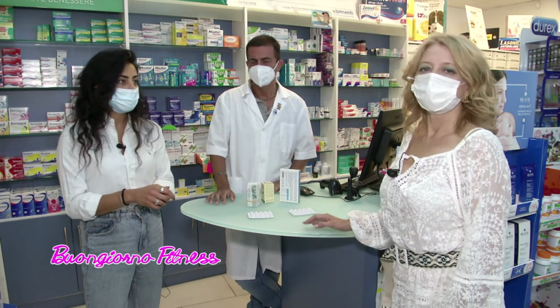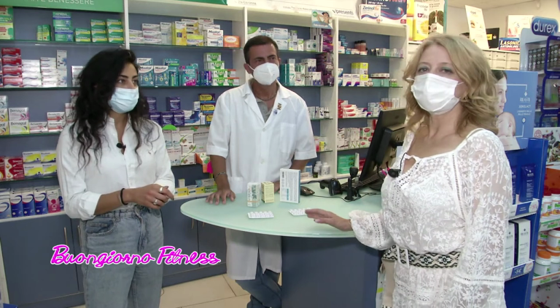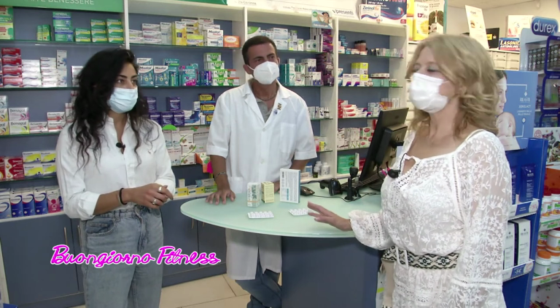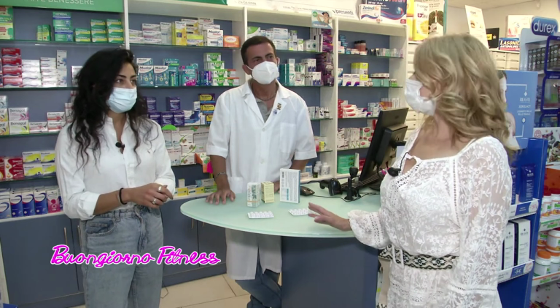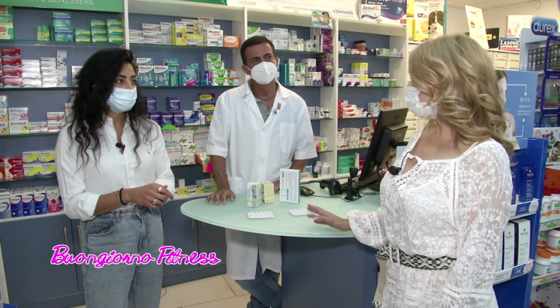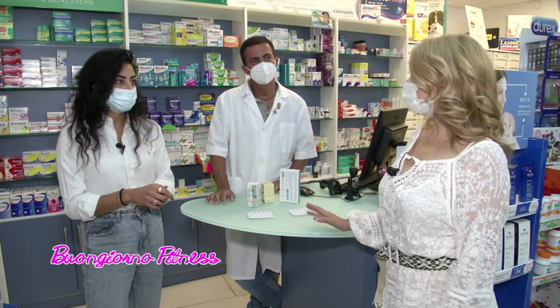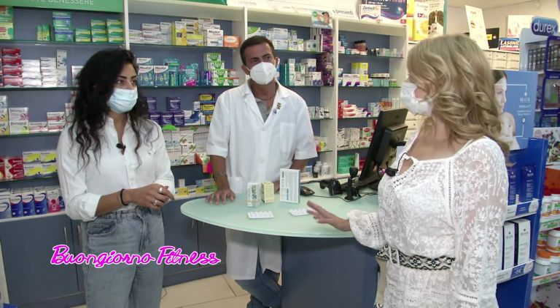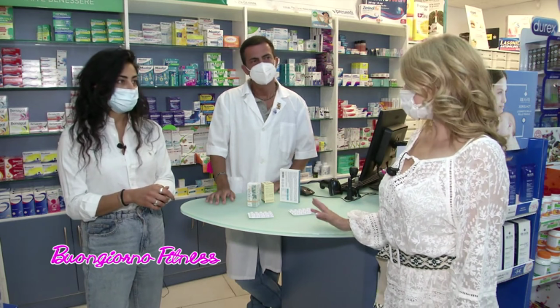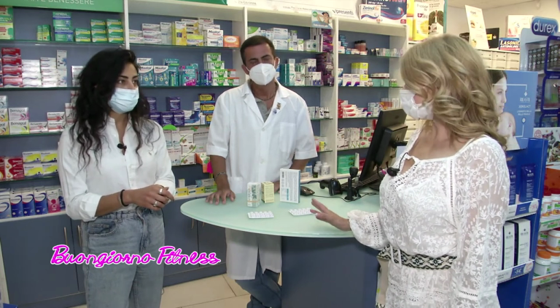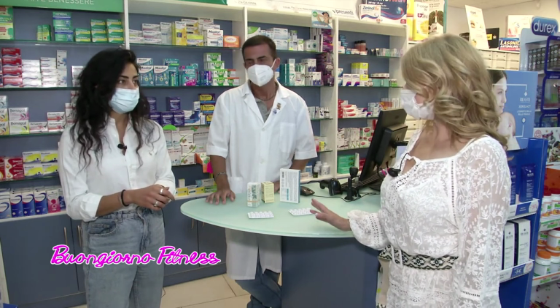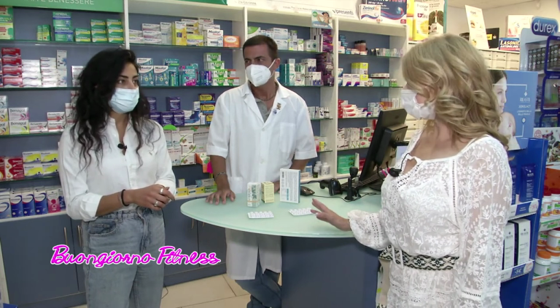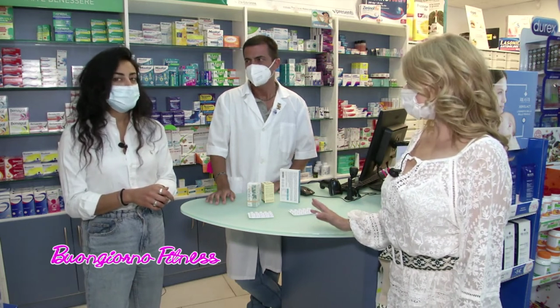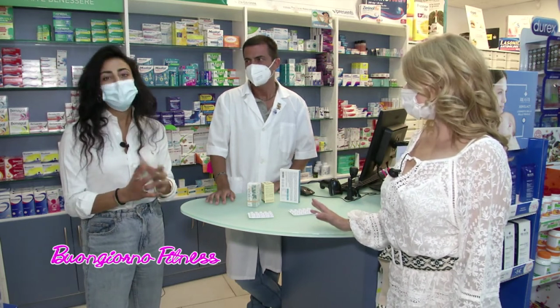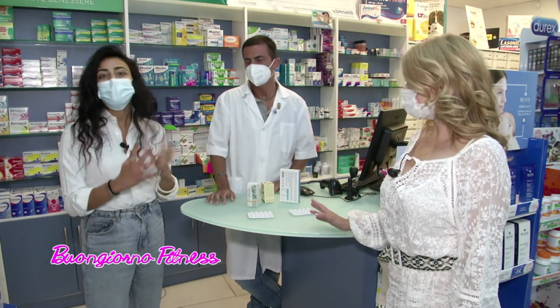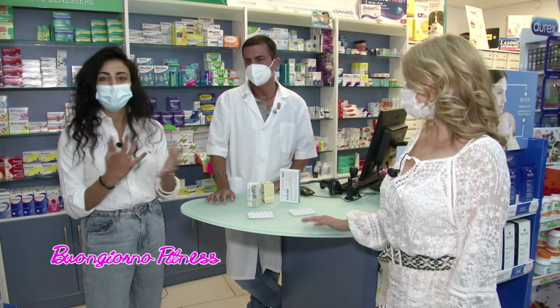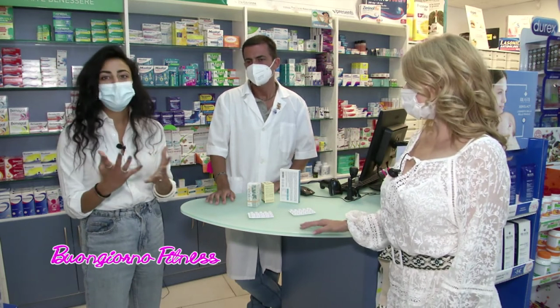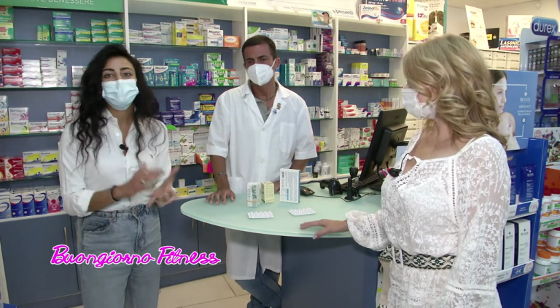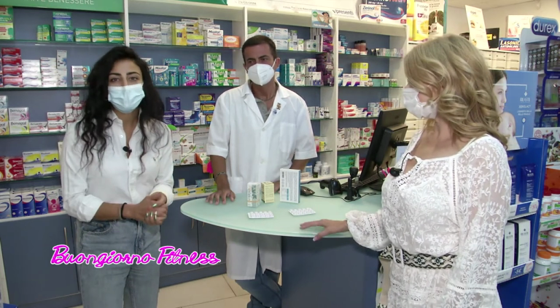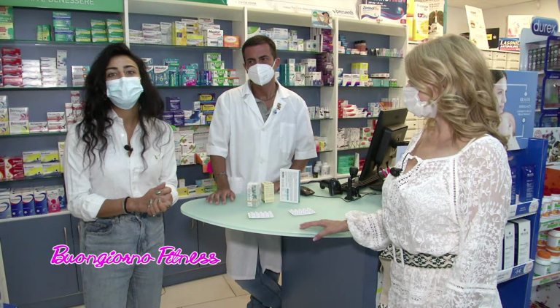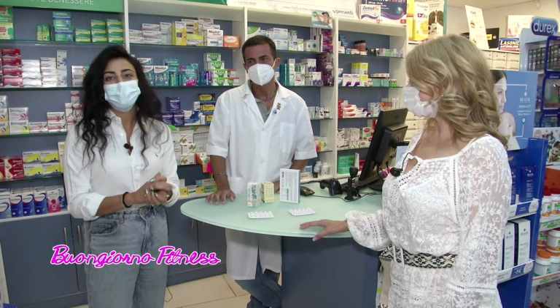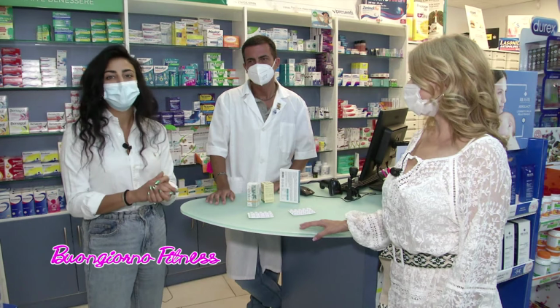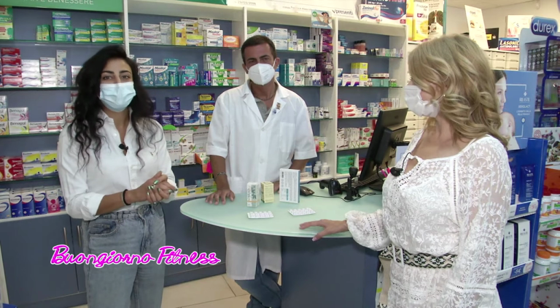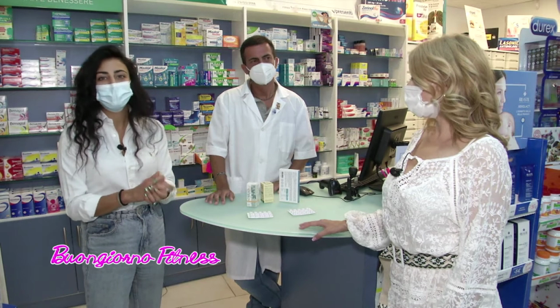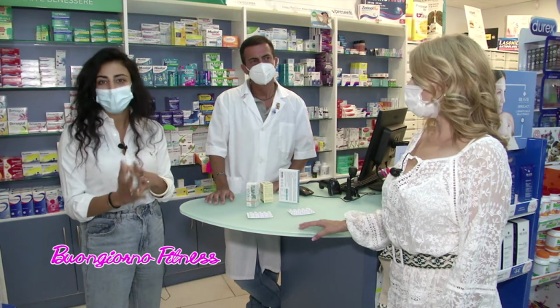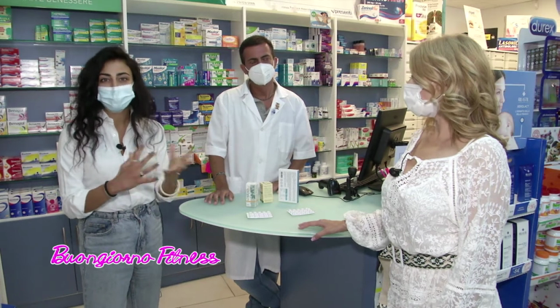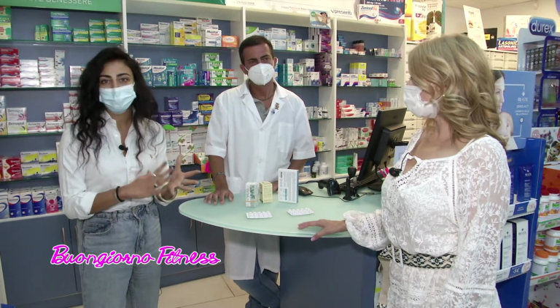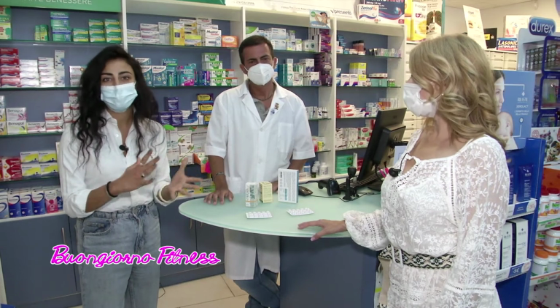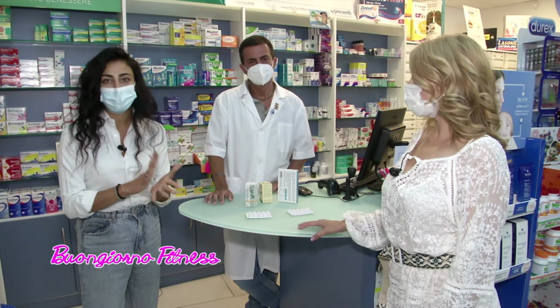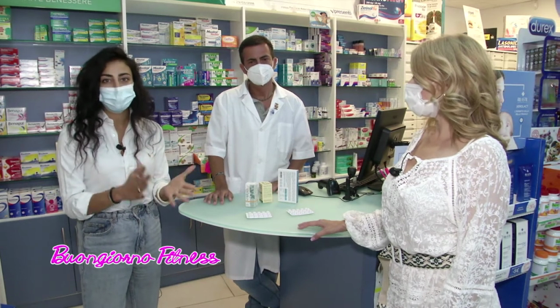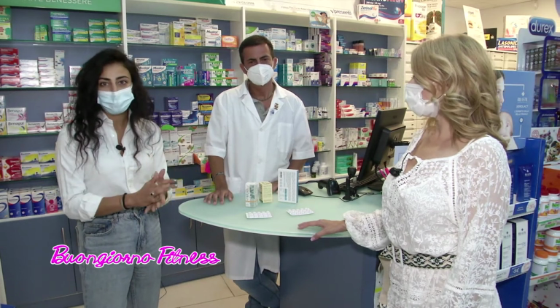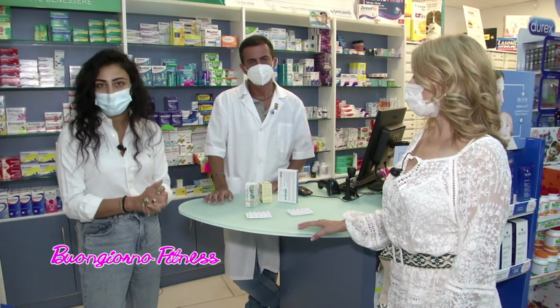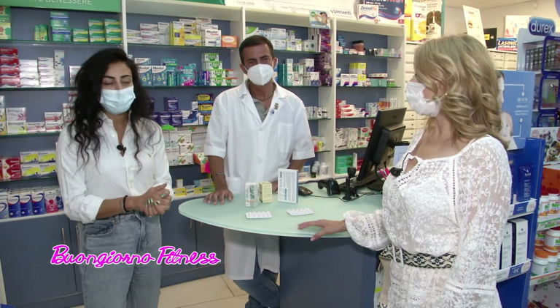La bromelina ci aiuta ad alleviare questo gonfiore e a drenare l'acqua che si accumula in queste zone. Quindi assumiamola, ma con moderazione, sempre secondo i dosaggi consigliati dal medico e dal farmacista.